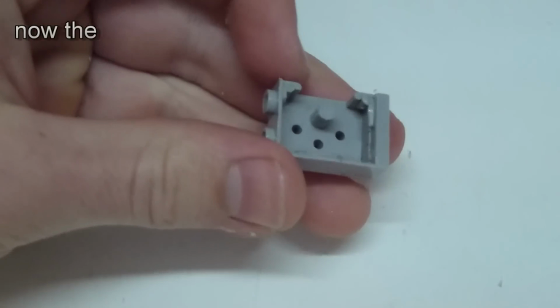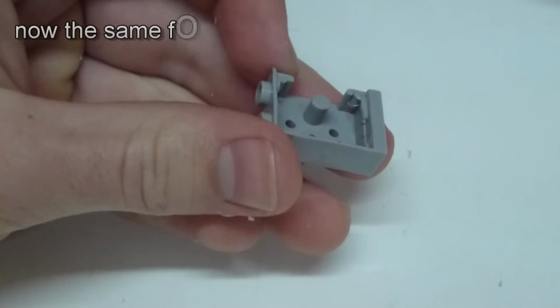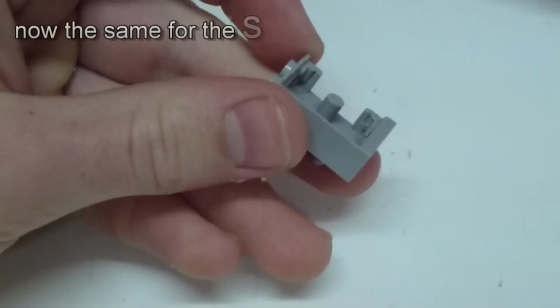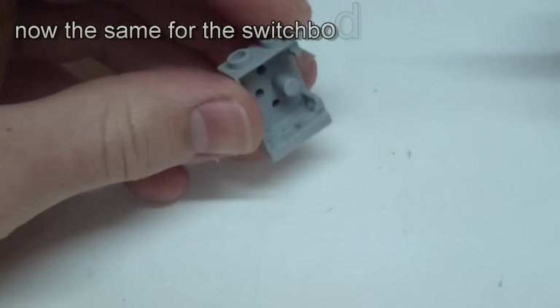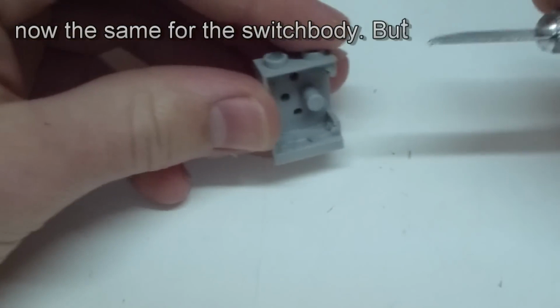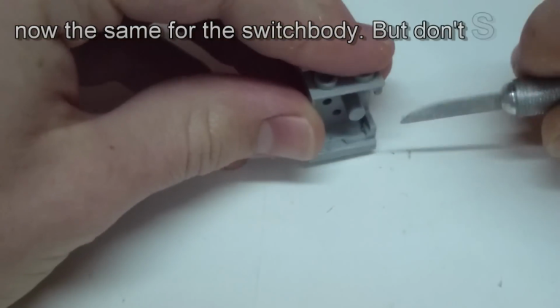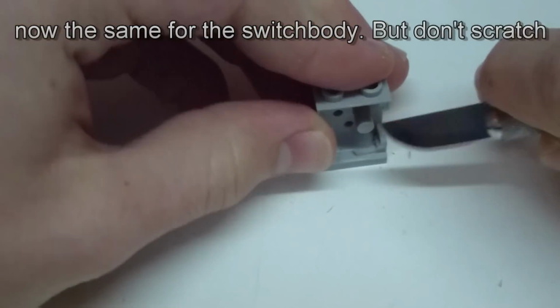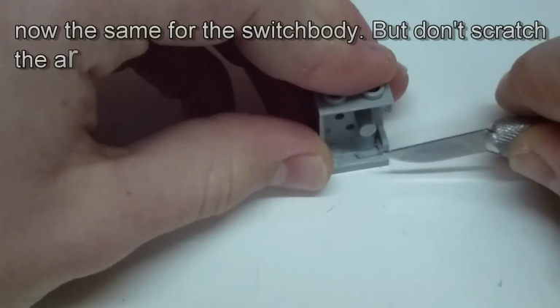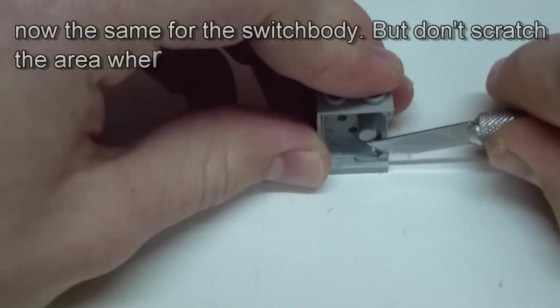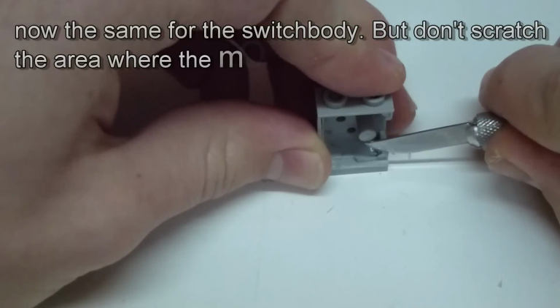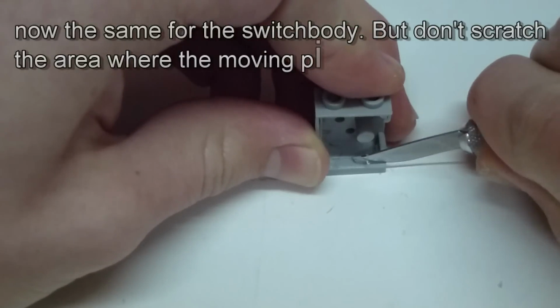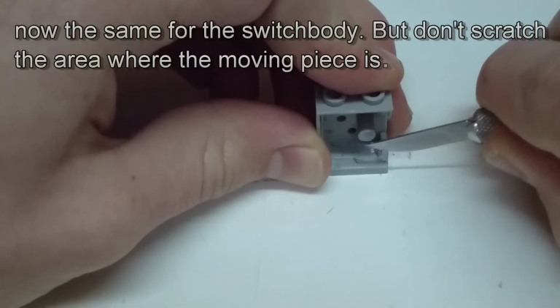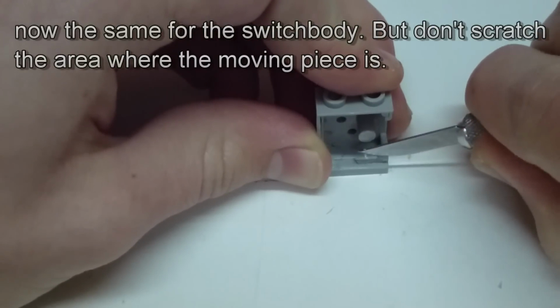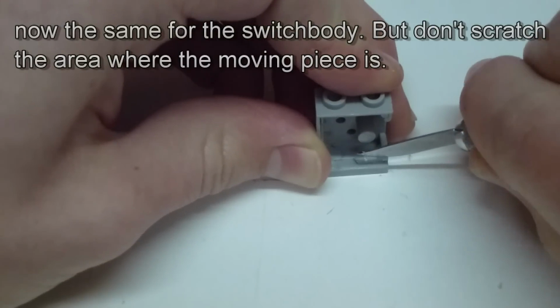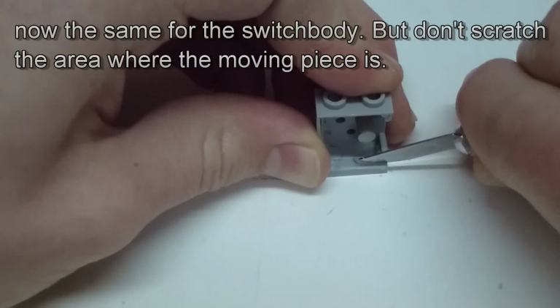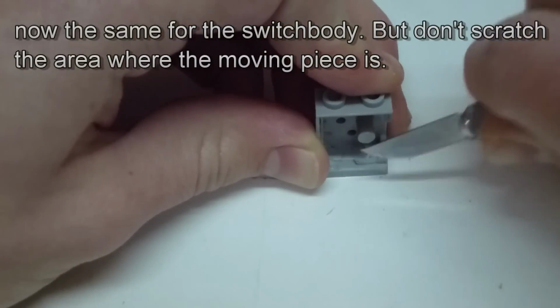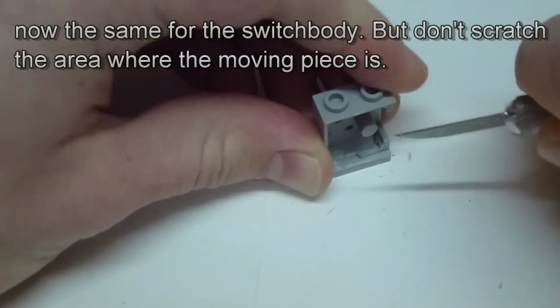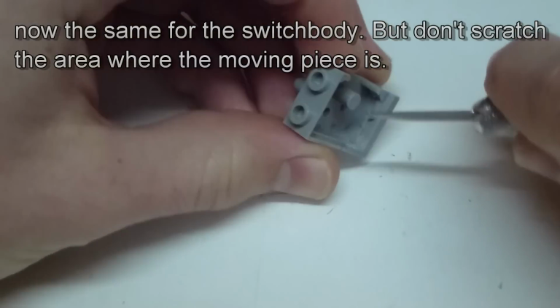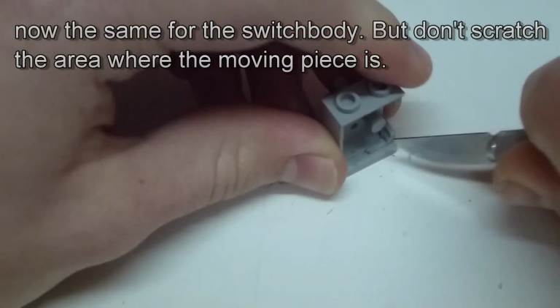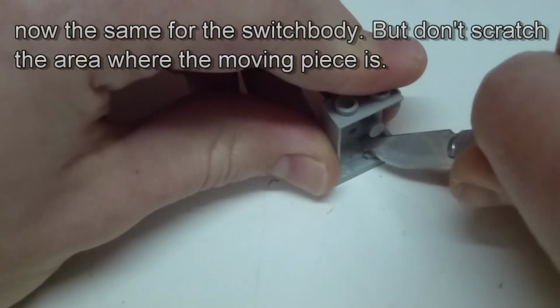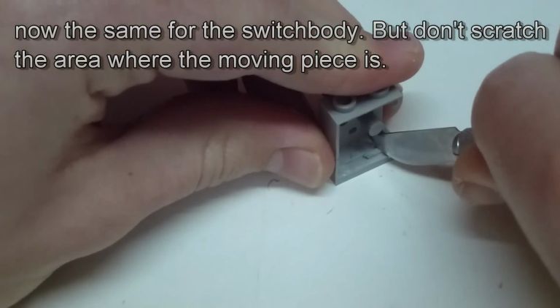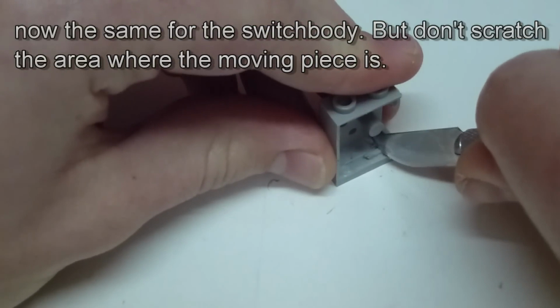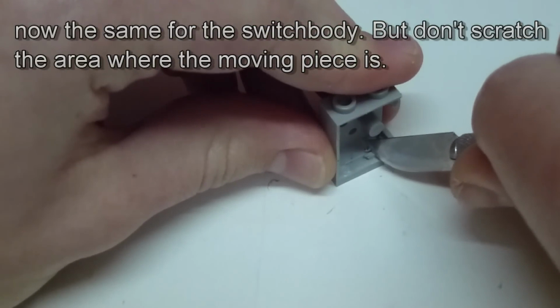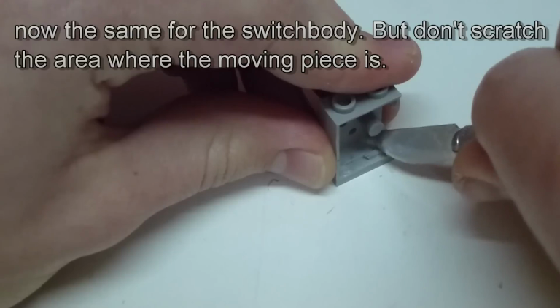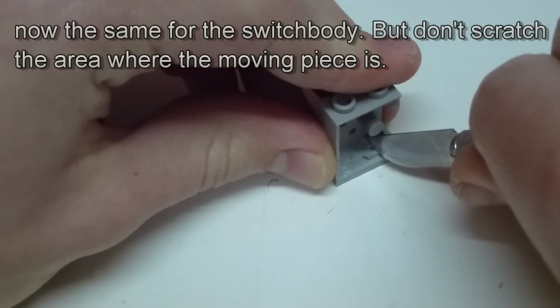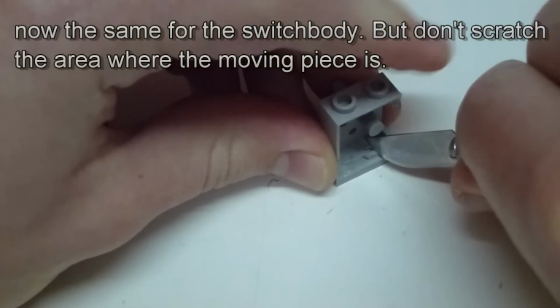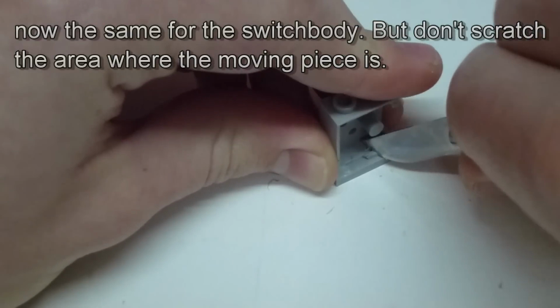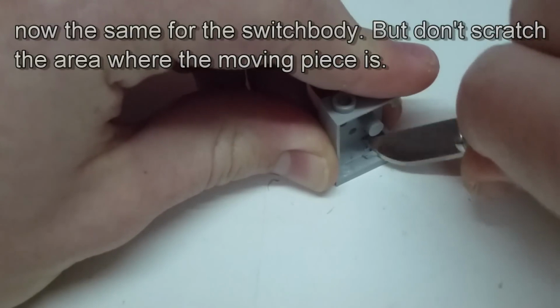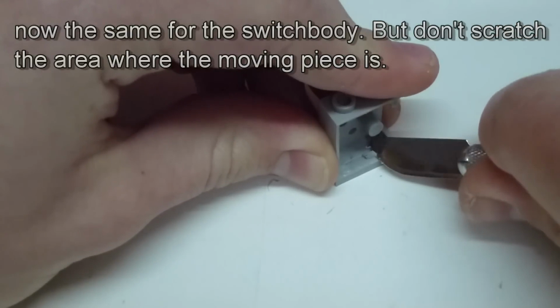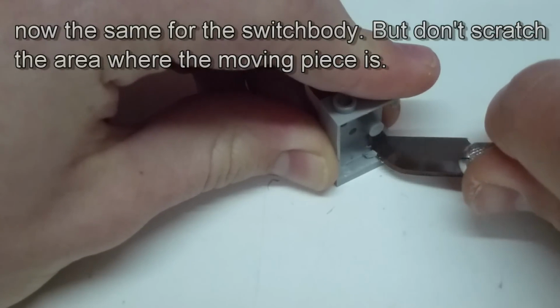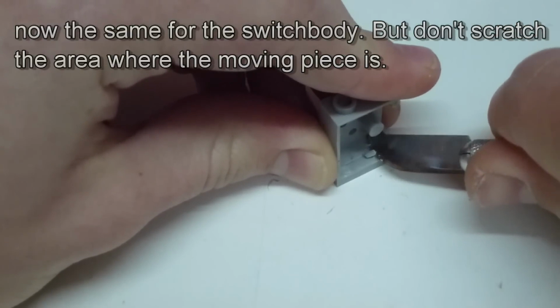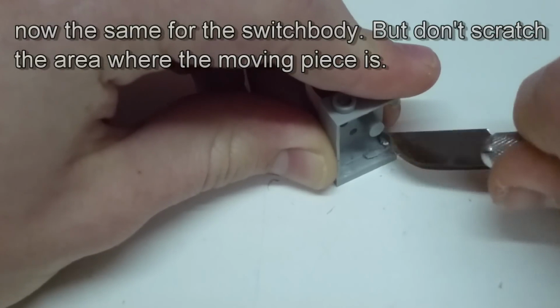After that we have to remove the needless glue and plastic parts from the switch body, which are also shown in the video. But watch out for the area where the moving pieces are and don't scratch it.